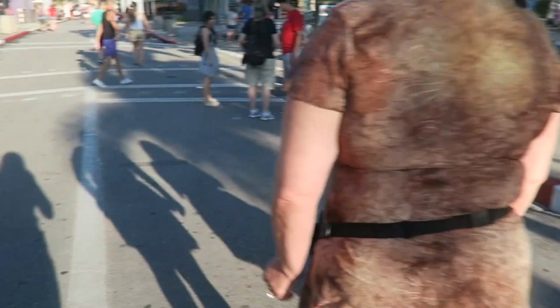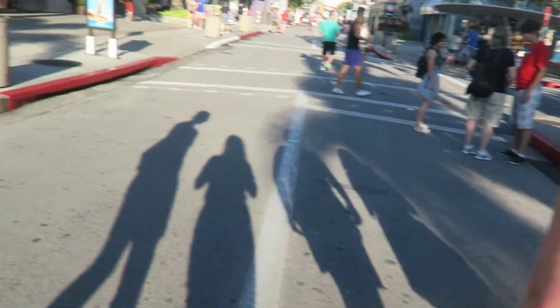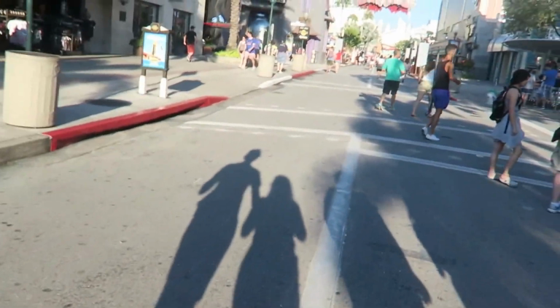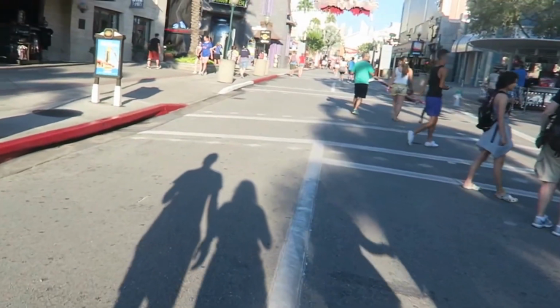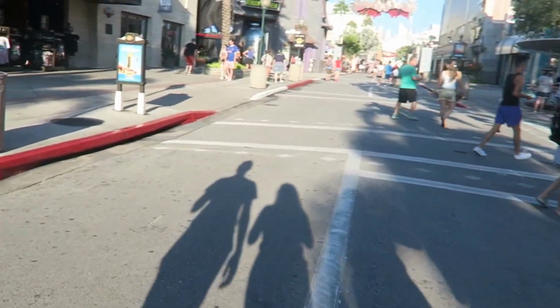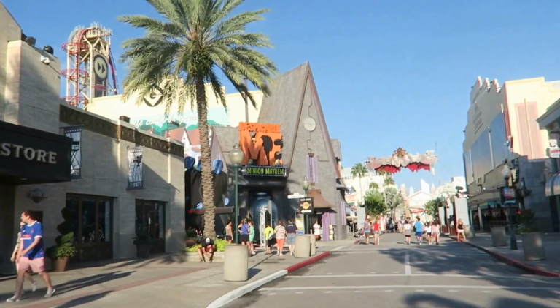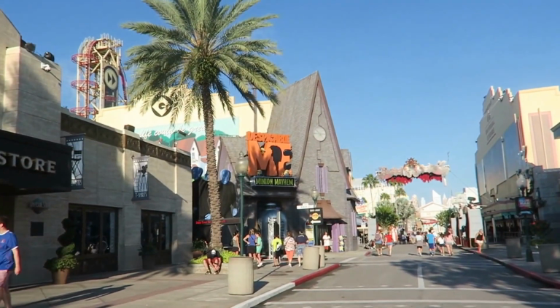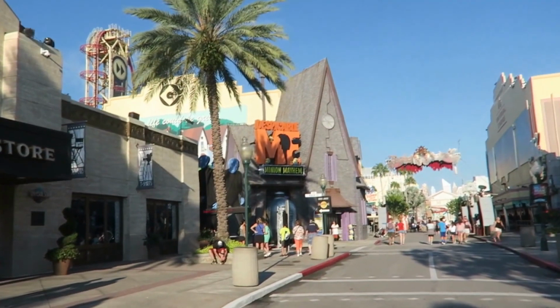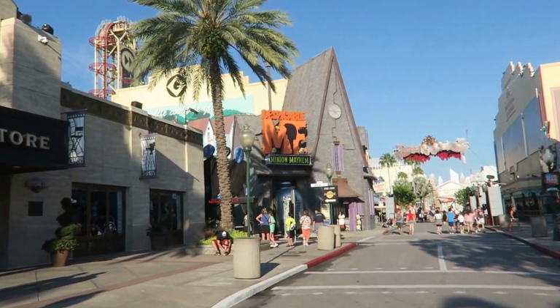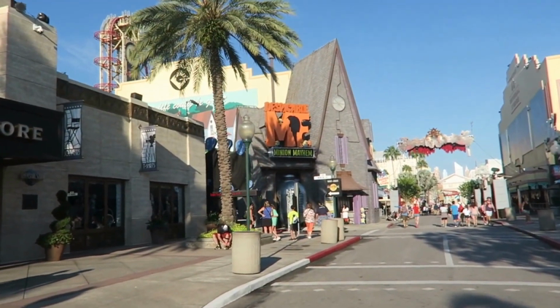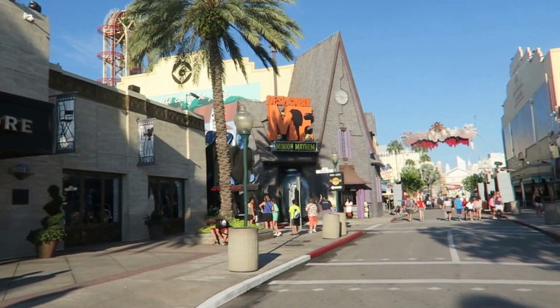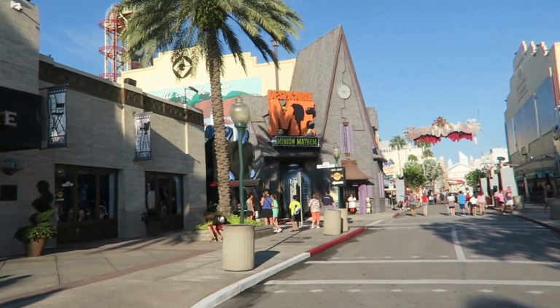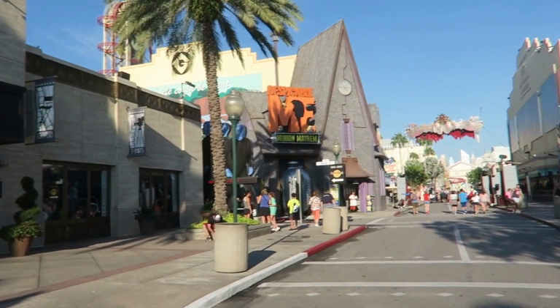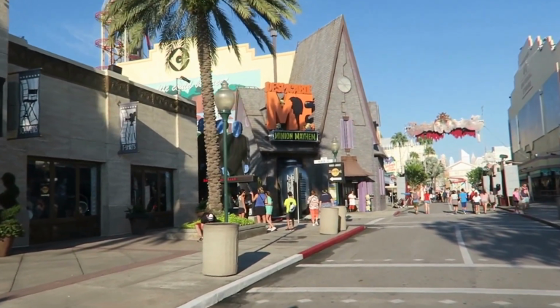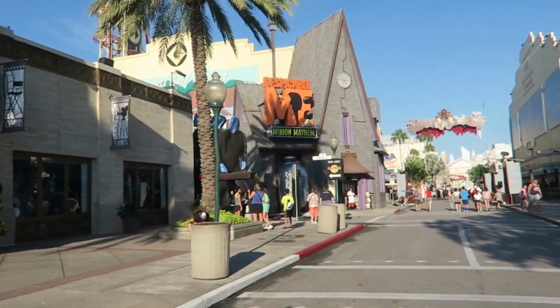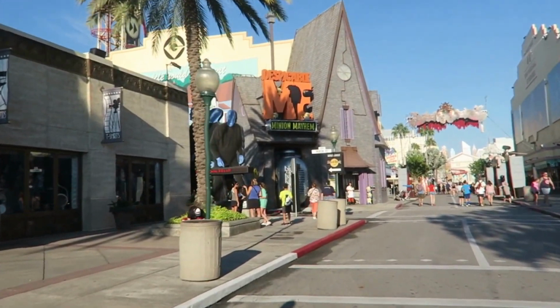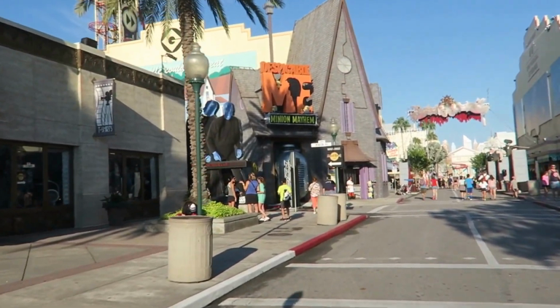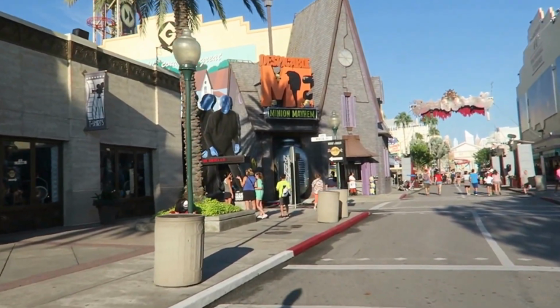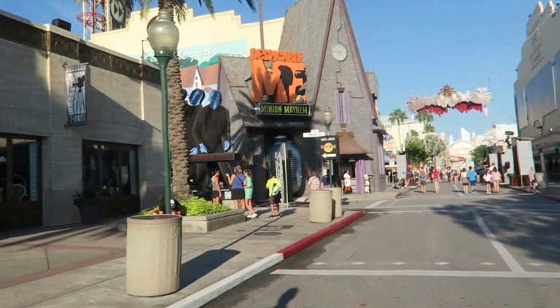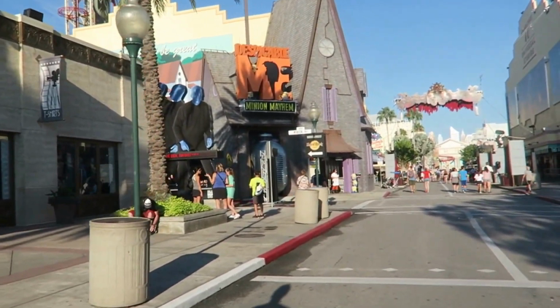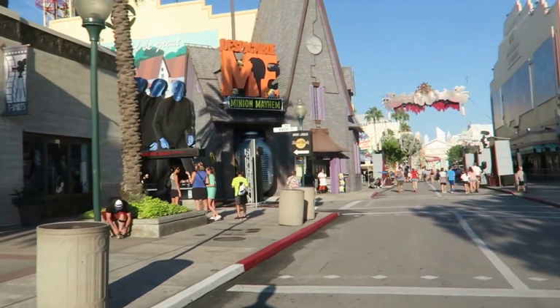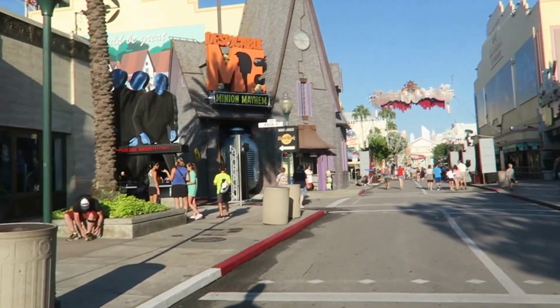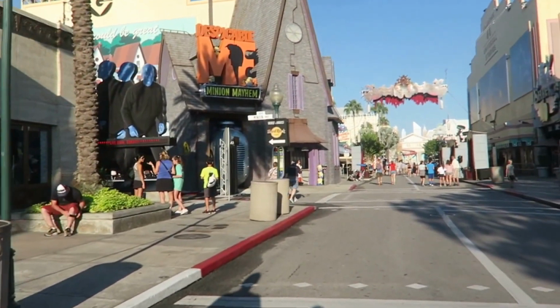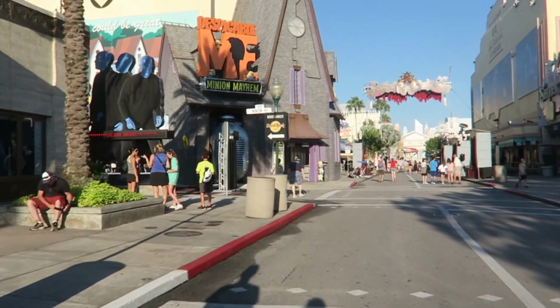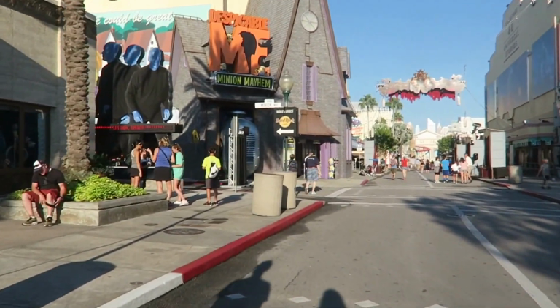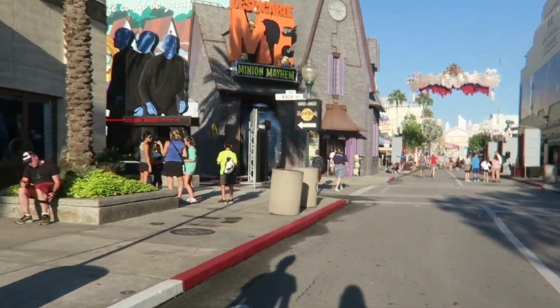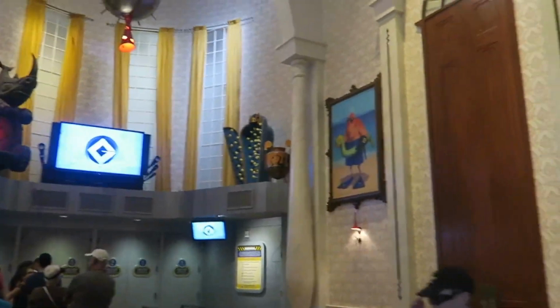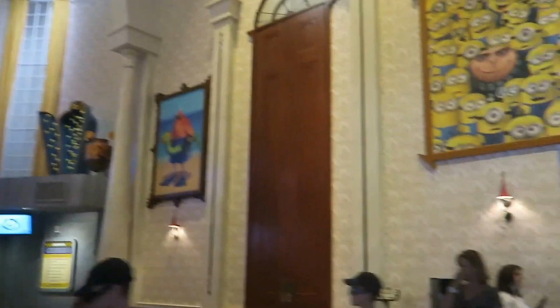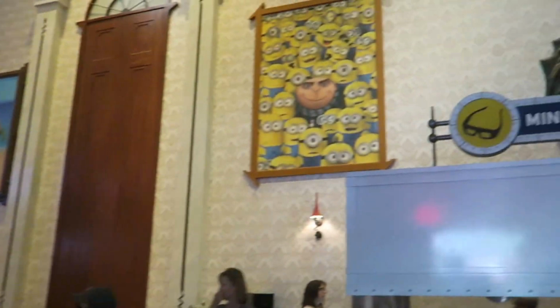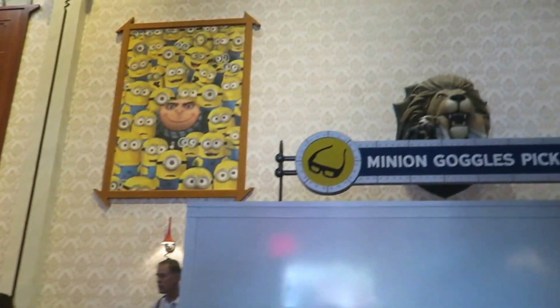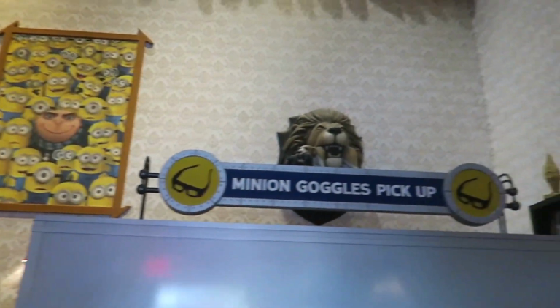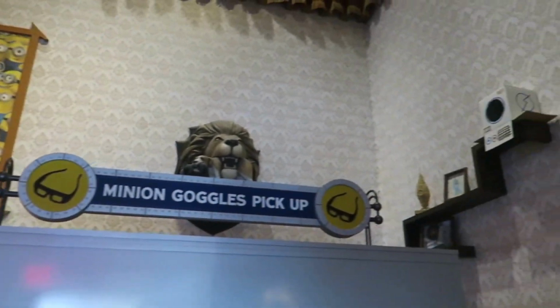Oh my god, that is gas! We're going to go on Despicable Me first because it always has a huge wait and it's only 20 minutes right now — it's usually like over 90. So we're going on that now. We're in Gru's house, this is in the queue.